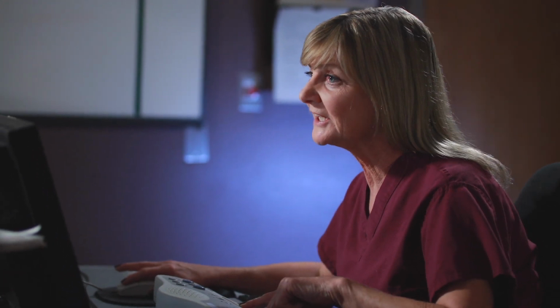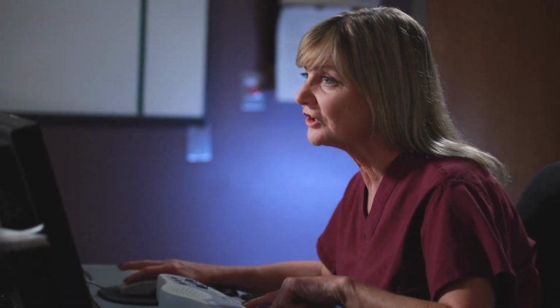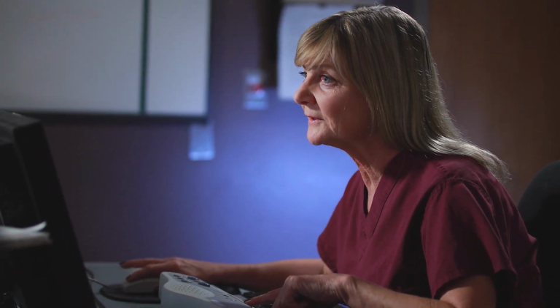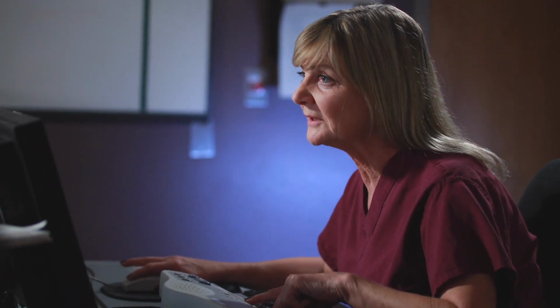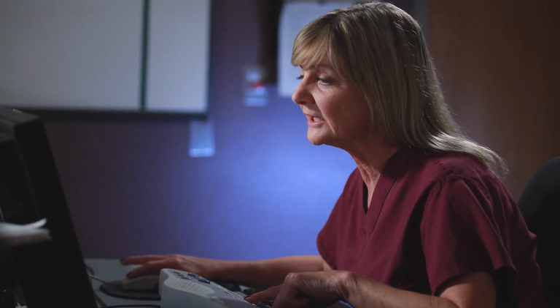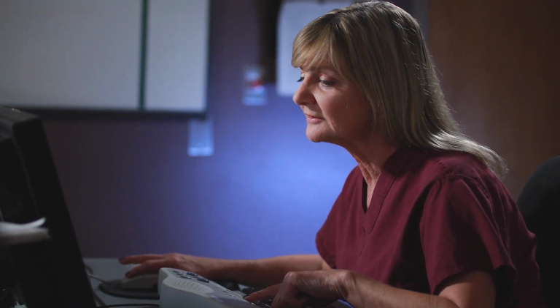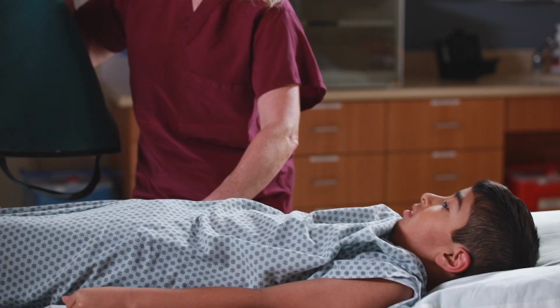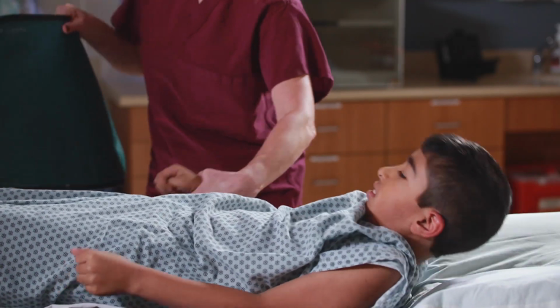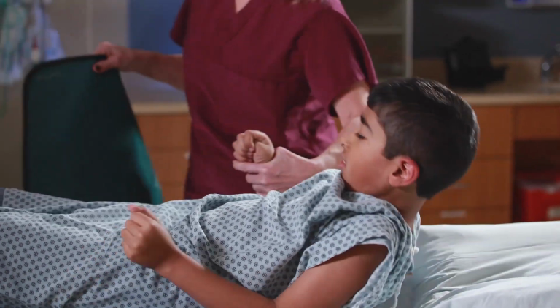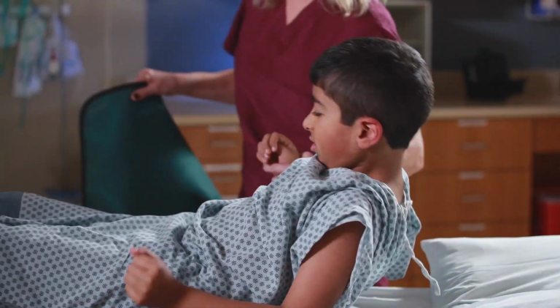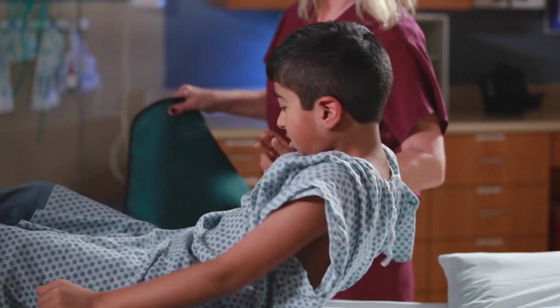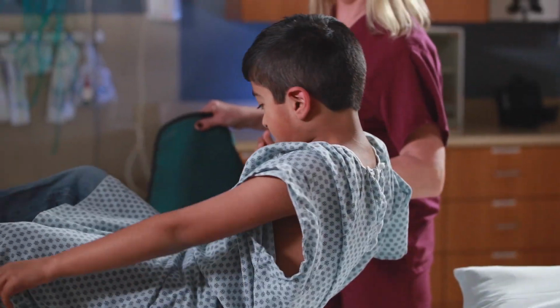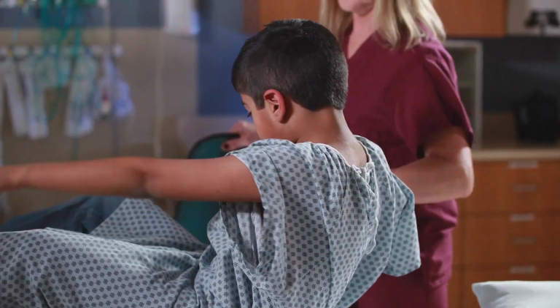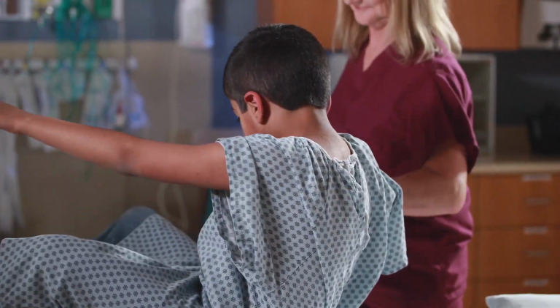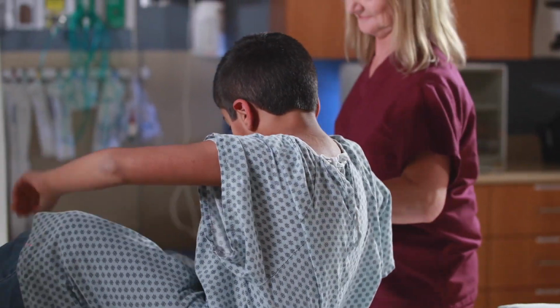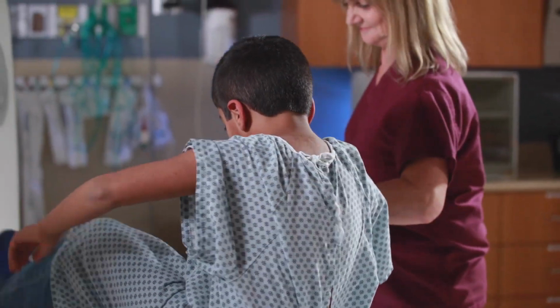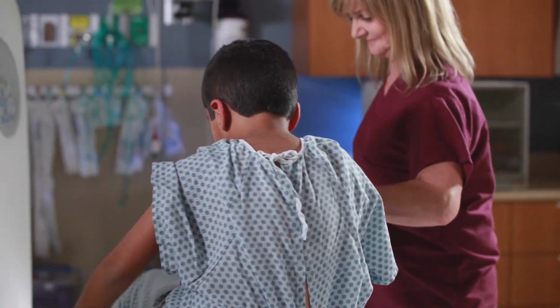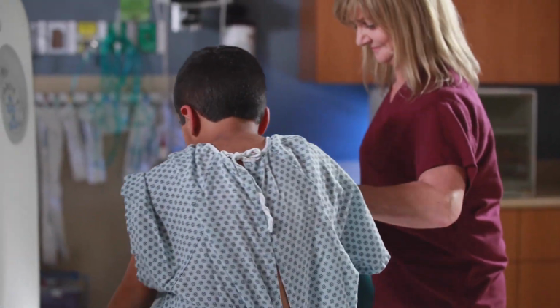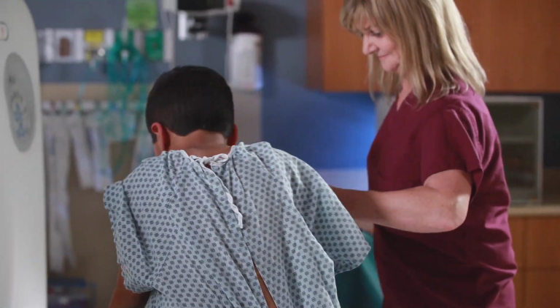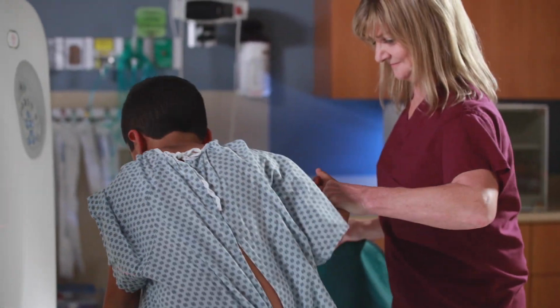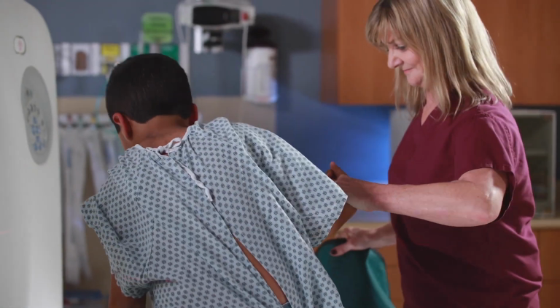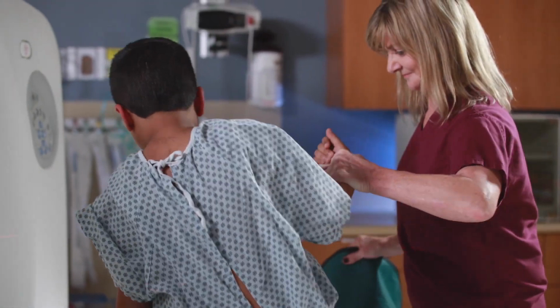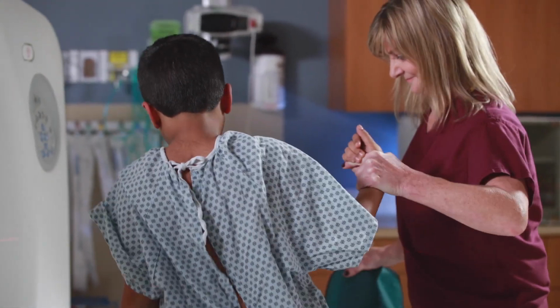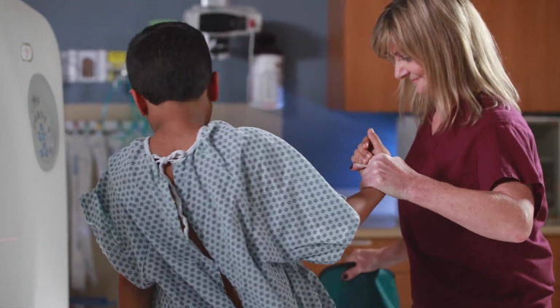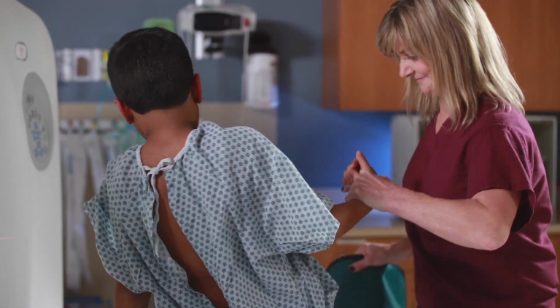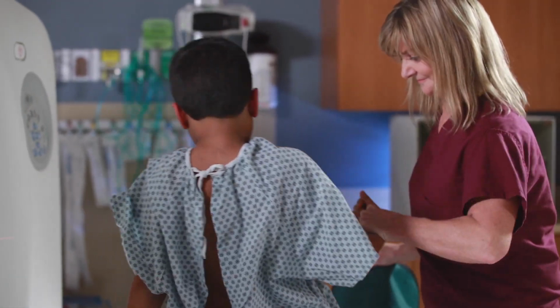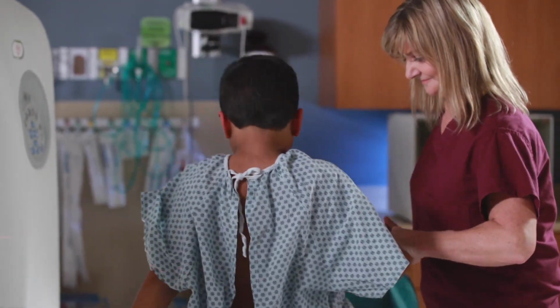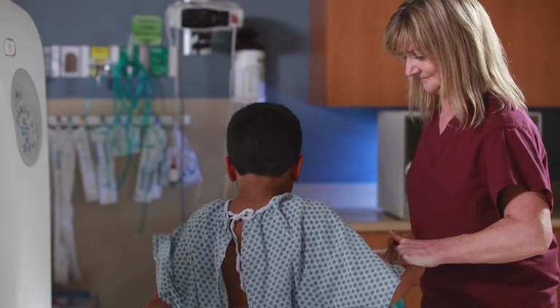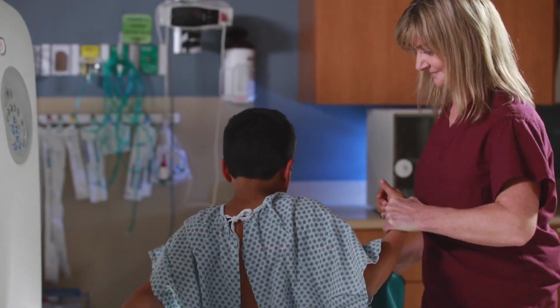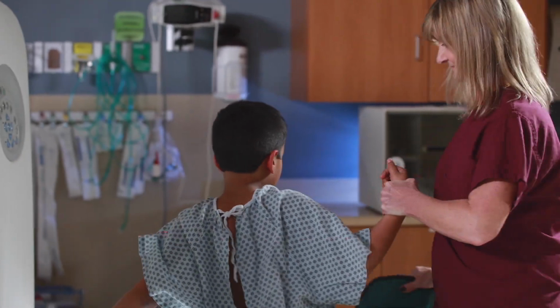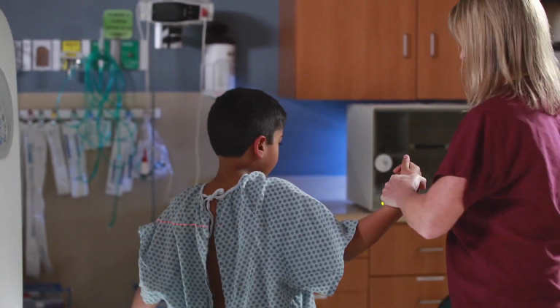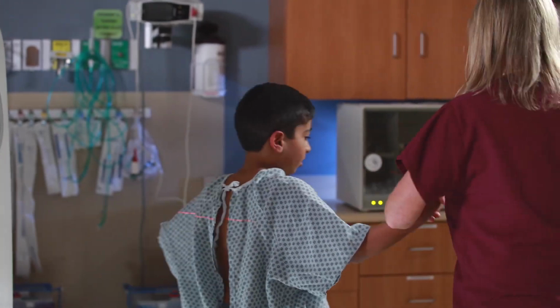When it's done, the tech will slide the table out and help you to get down. Your doctor will share the results with you and your parents when they're ready.